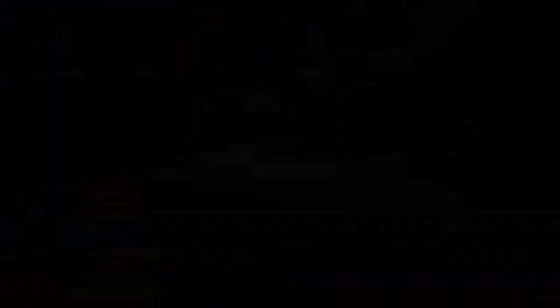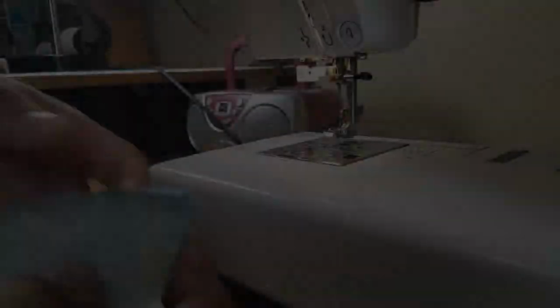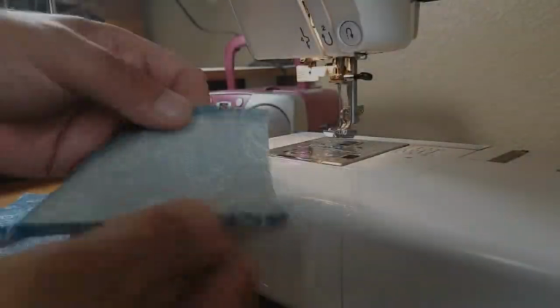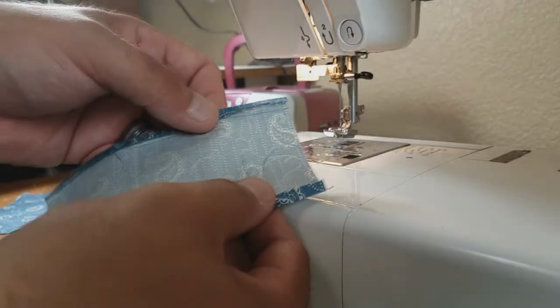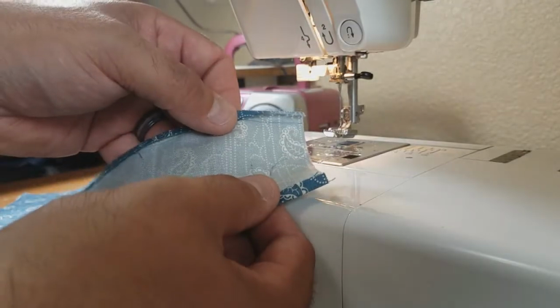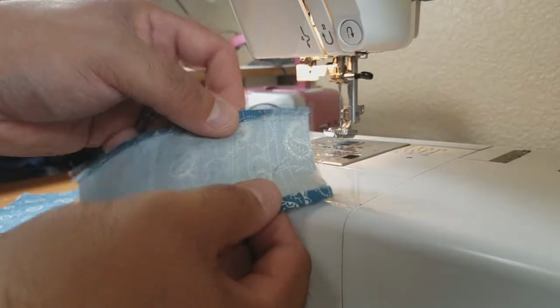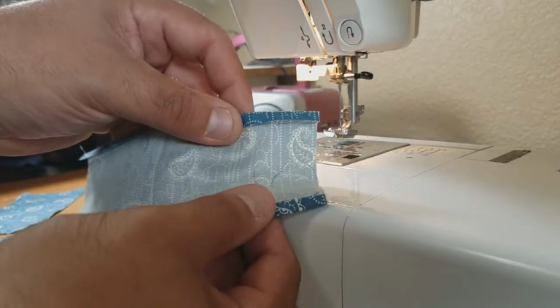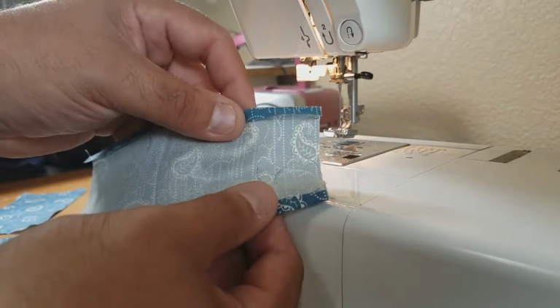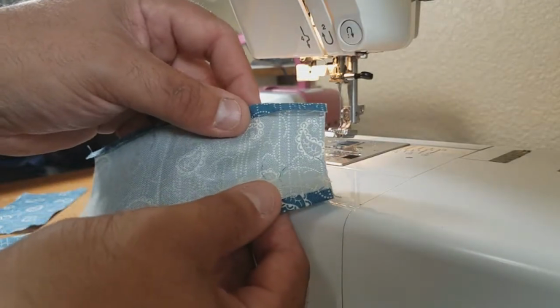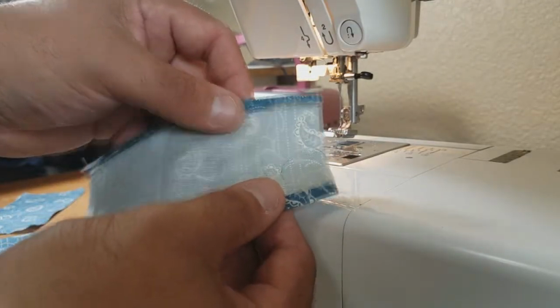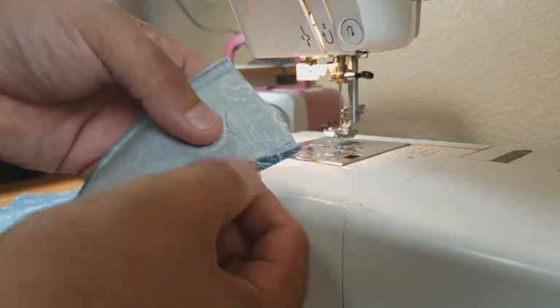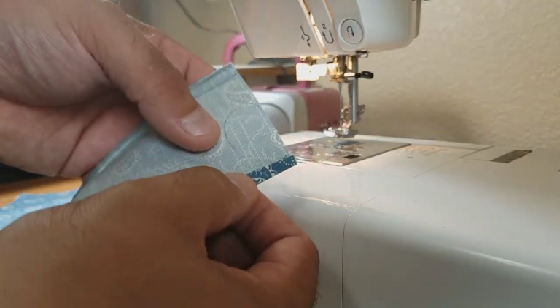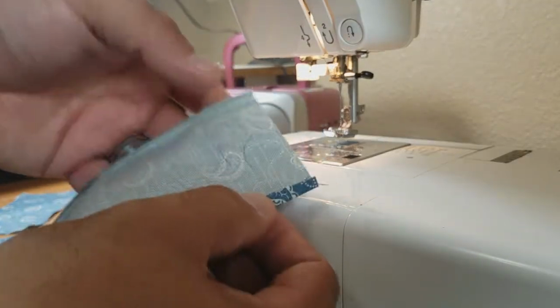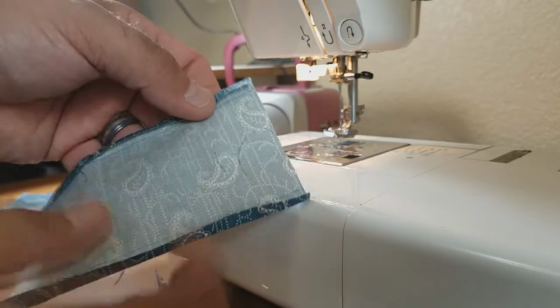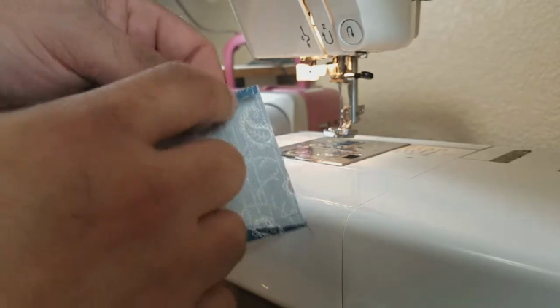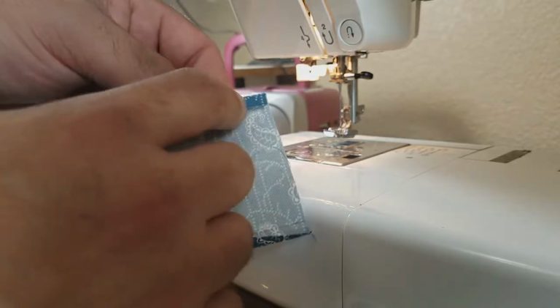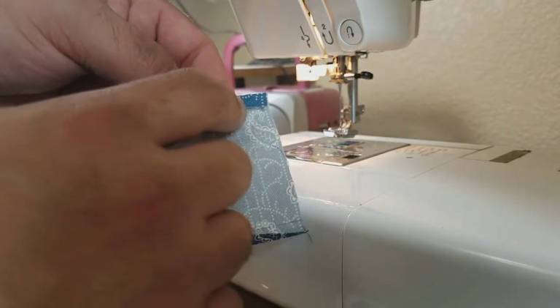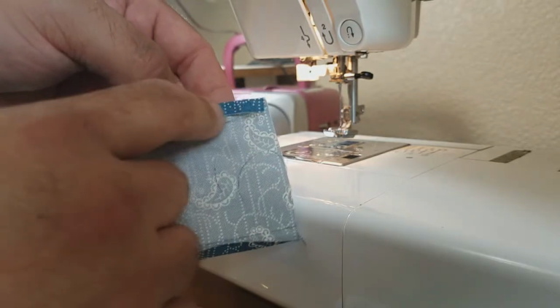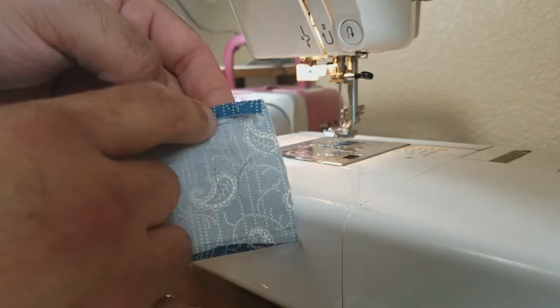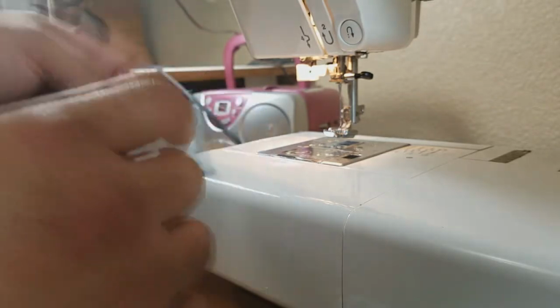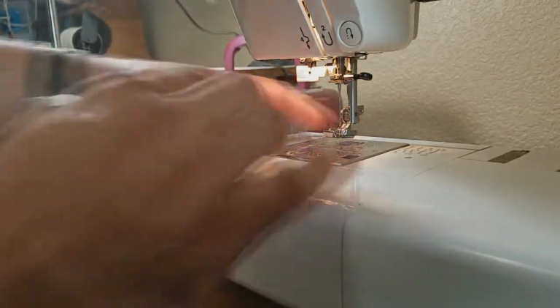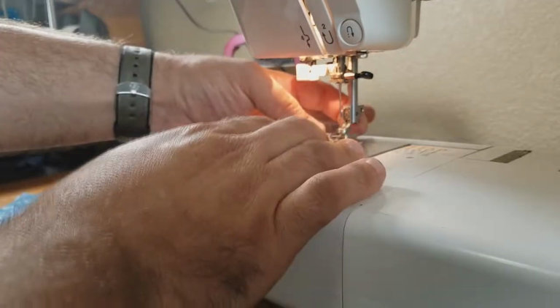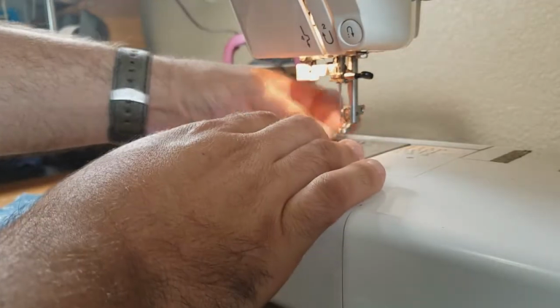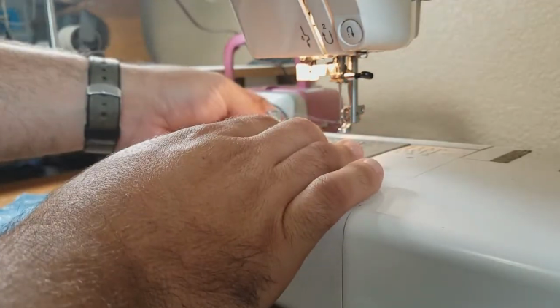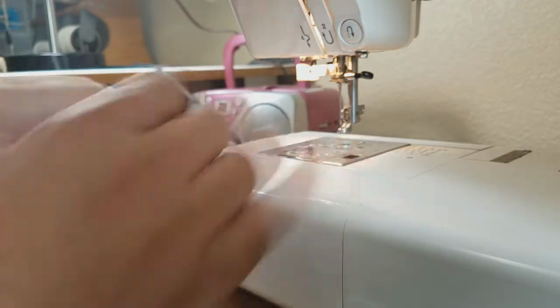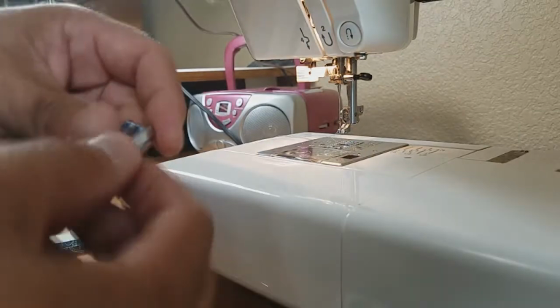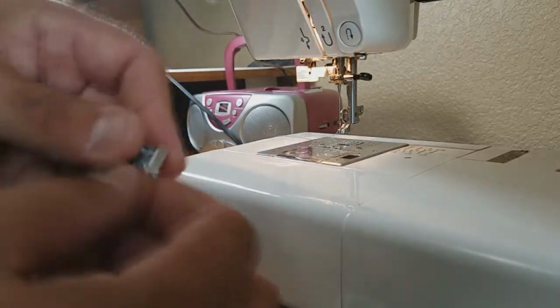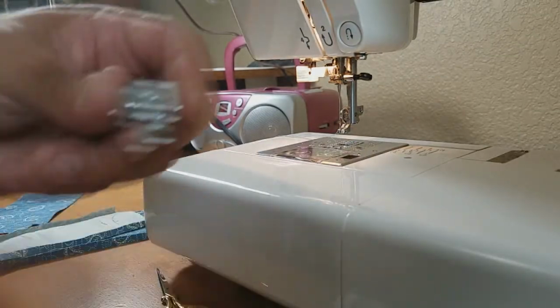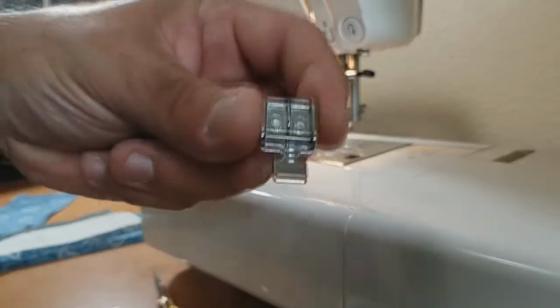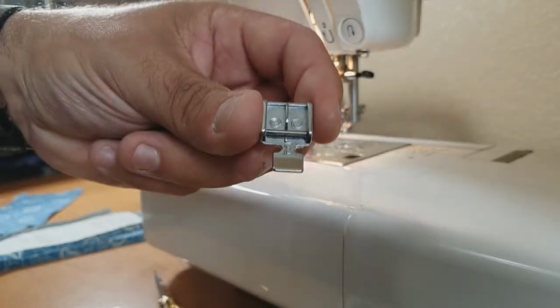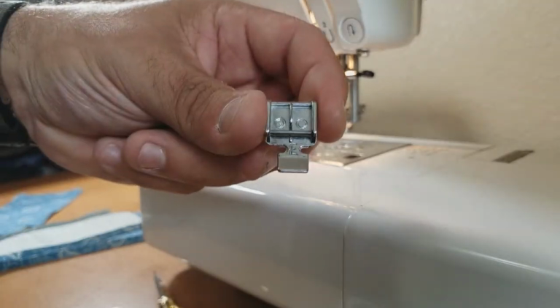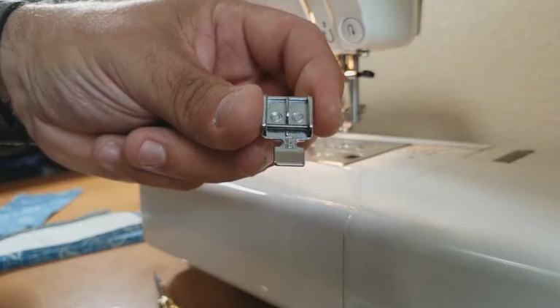Now that we have all of our hems pressed, we are ready to stitch them down and we are going to edge stitch these hems. To do that on a sewing machine, we're going to use a zipper foot.